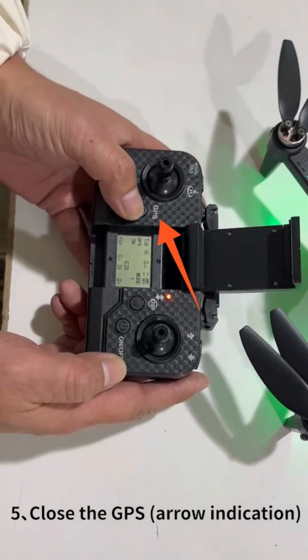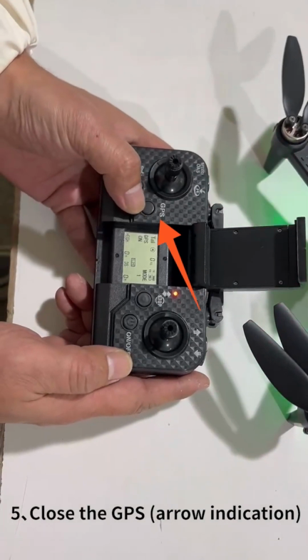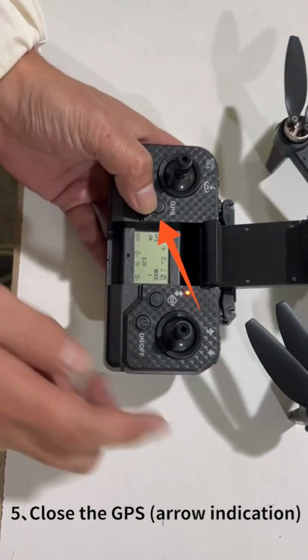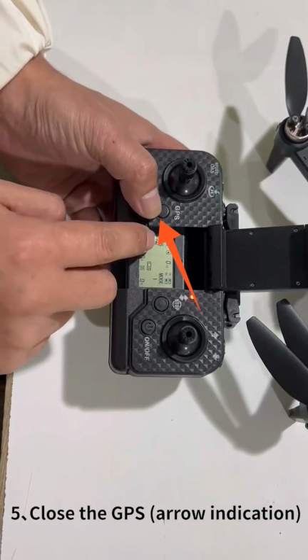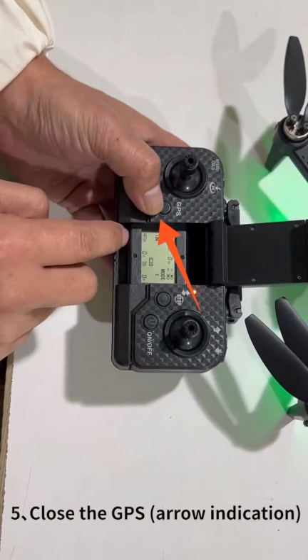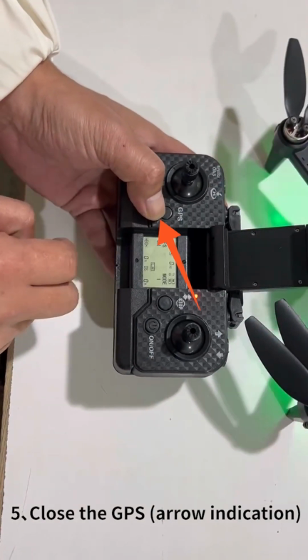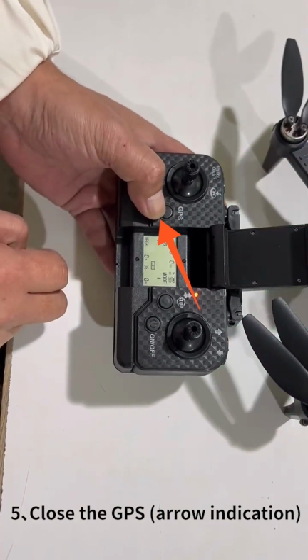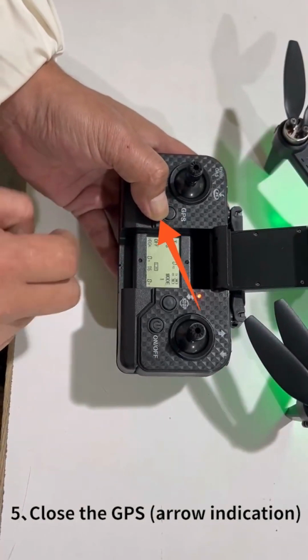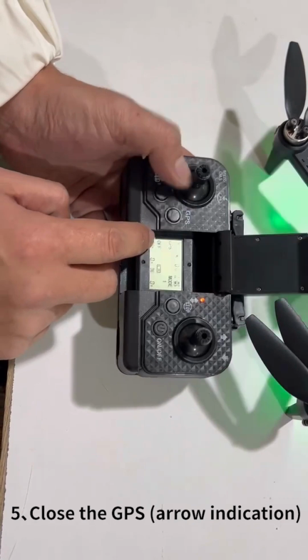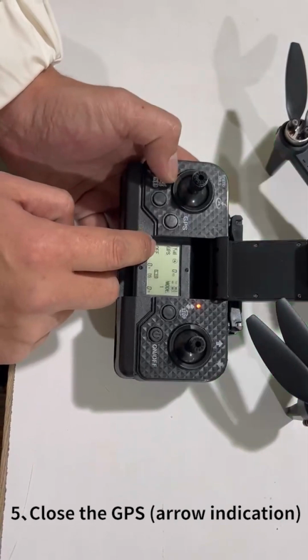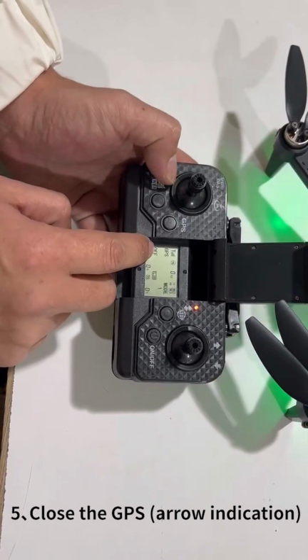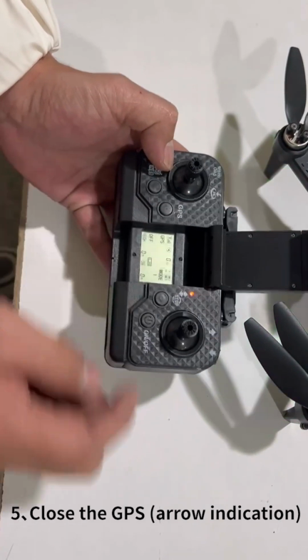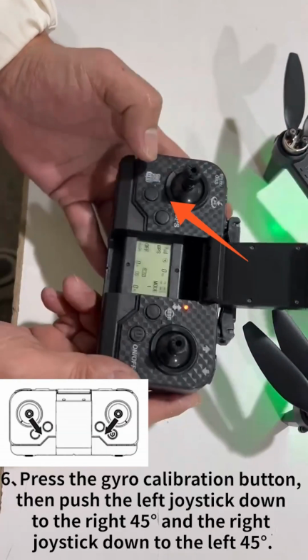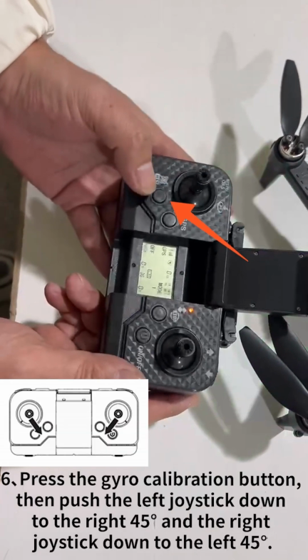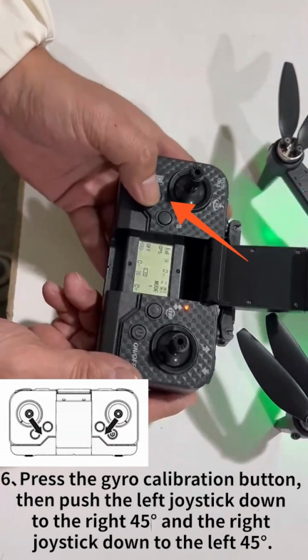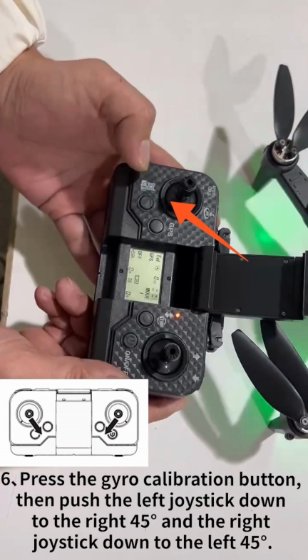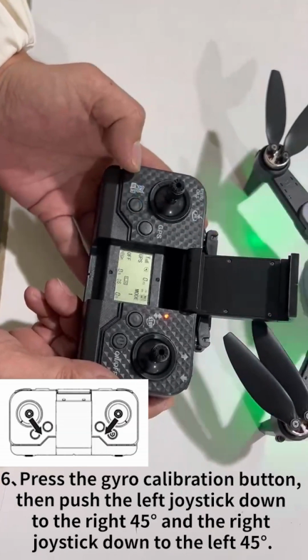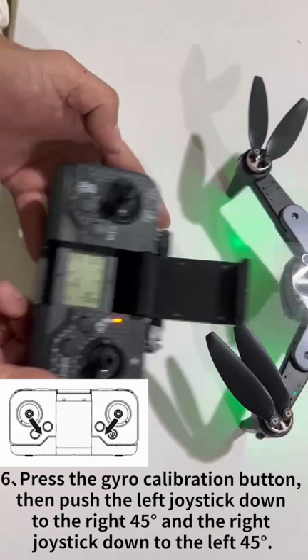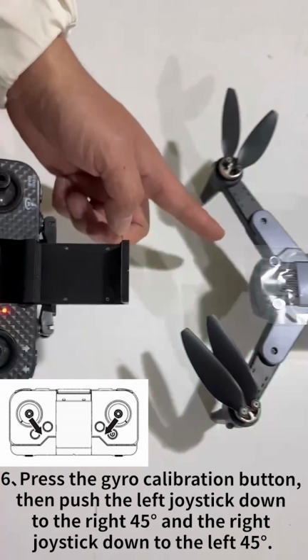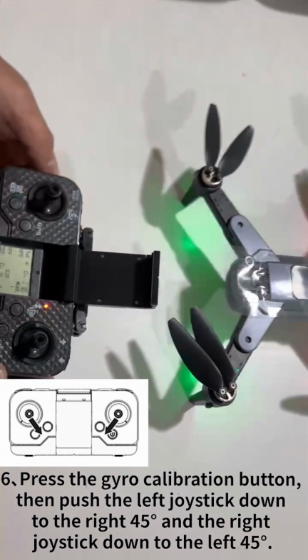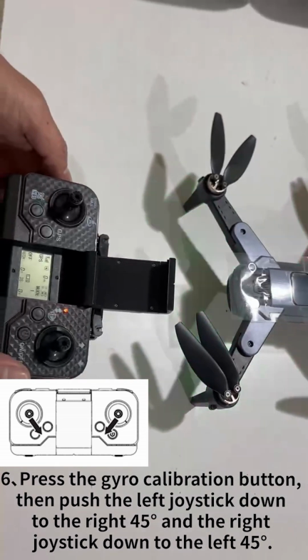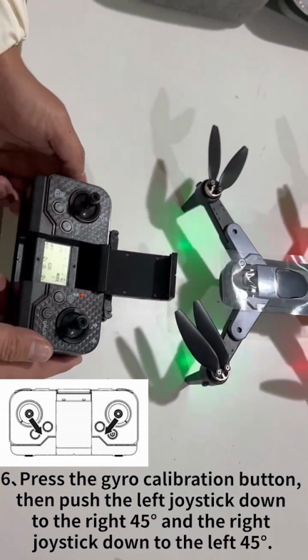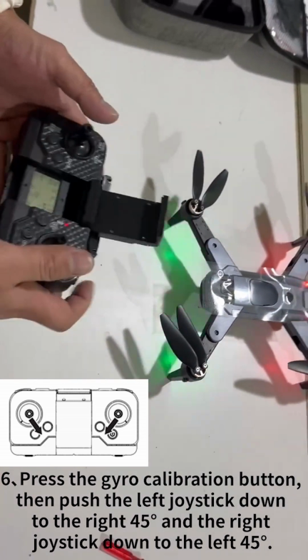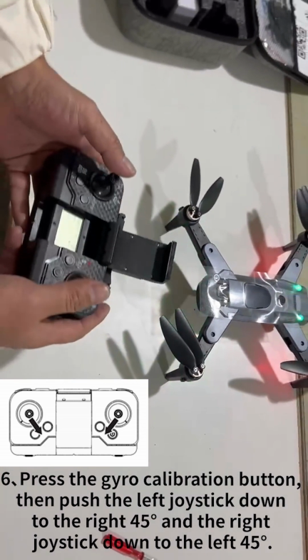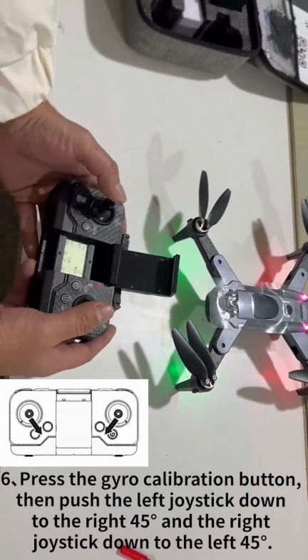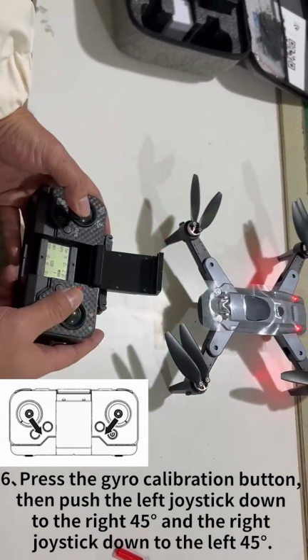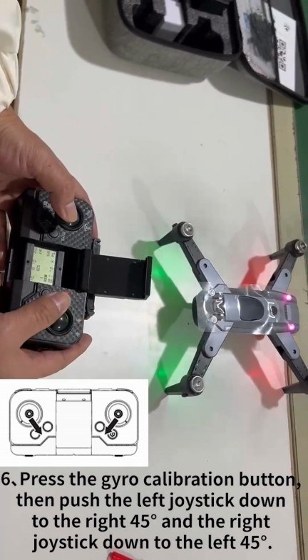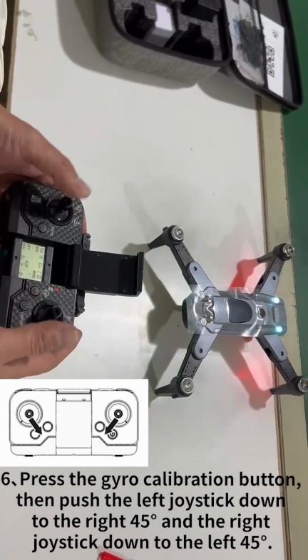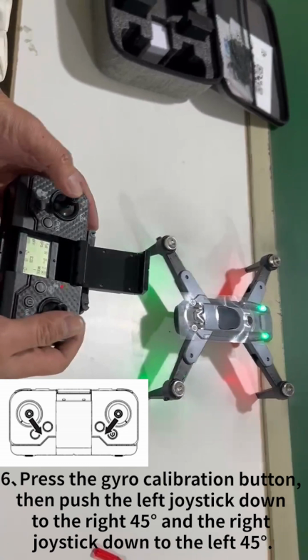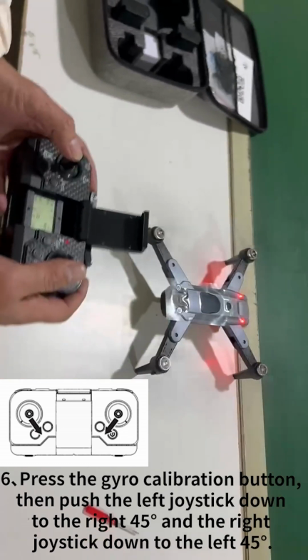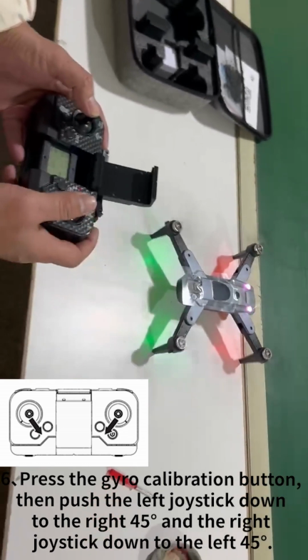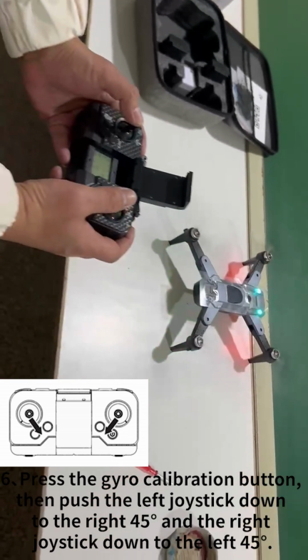Step 5: Close the GPS arrow indication. Step 6: Press the gyro calibration button, then push the left joystick down to the right 45 degrees and the right joystick down to the left 45 degrees.